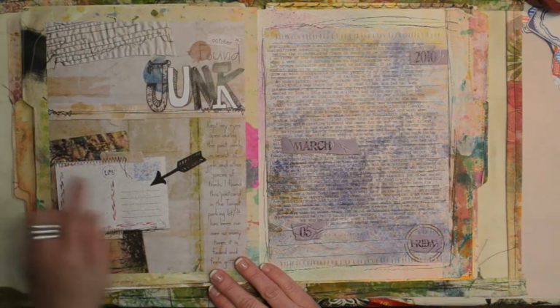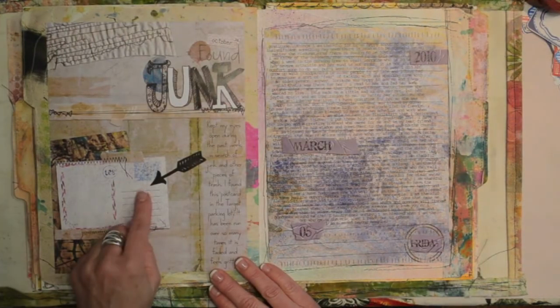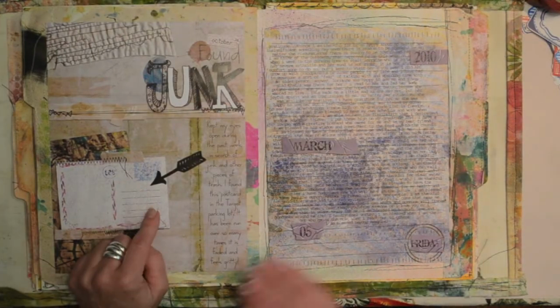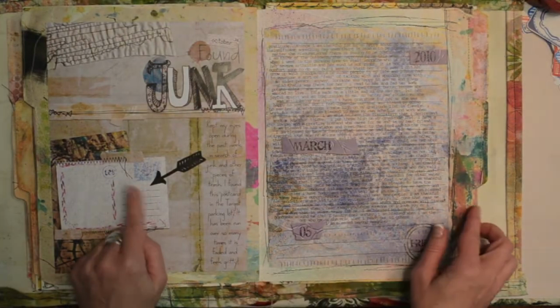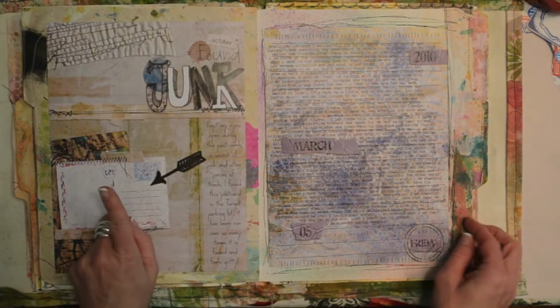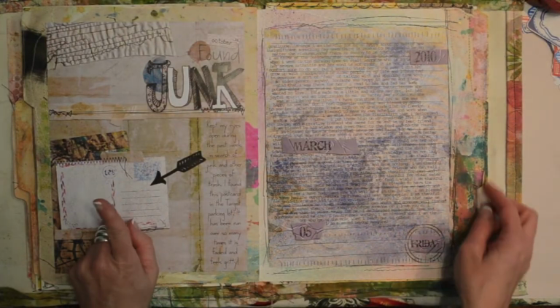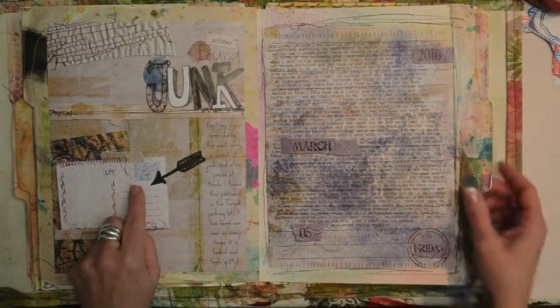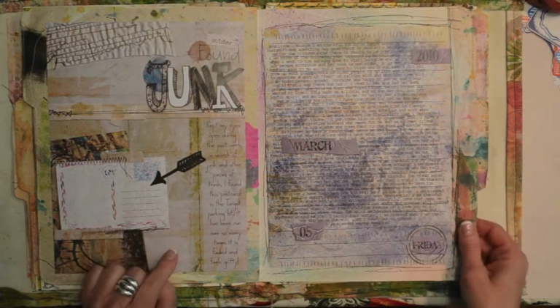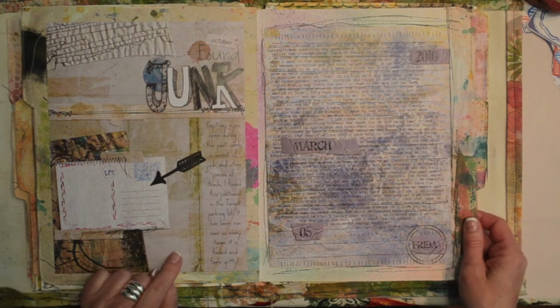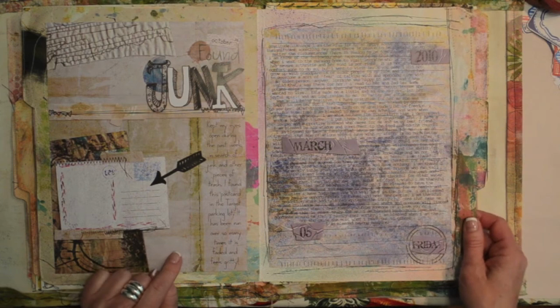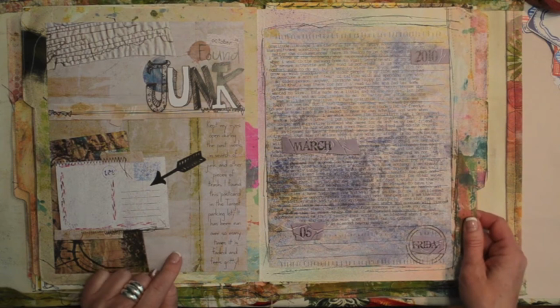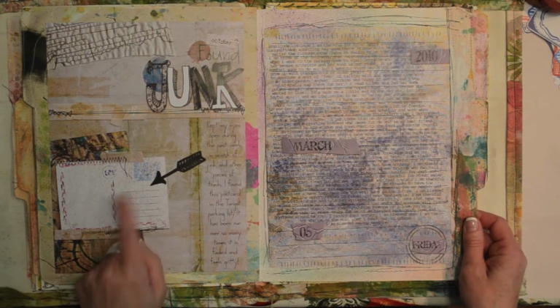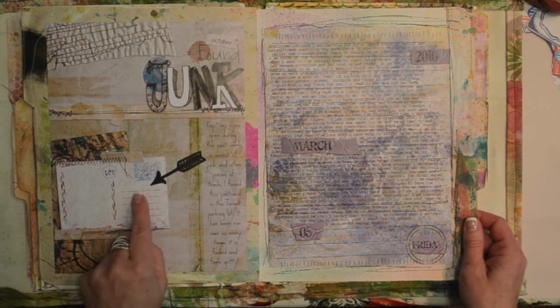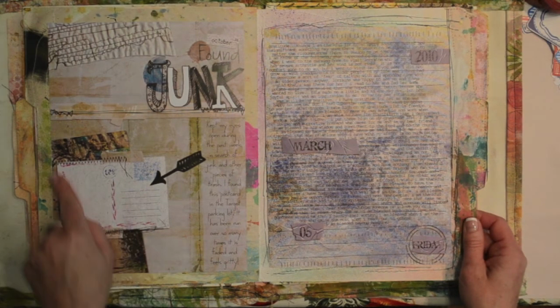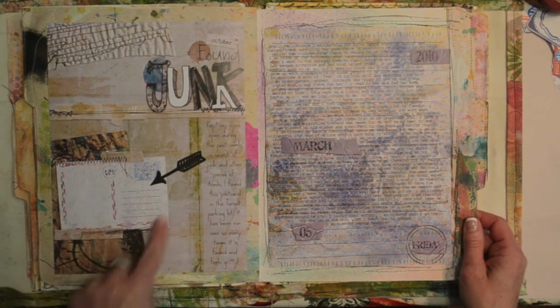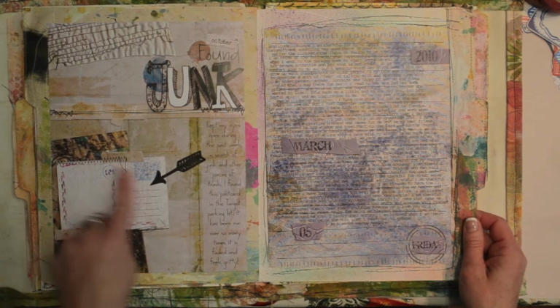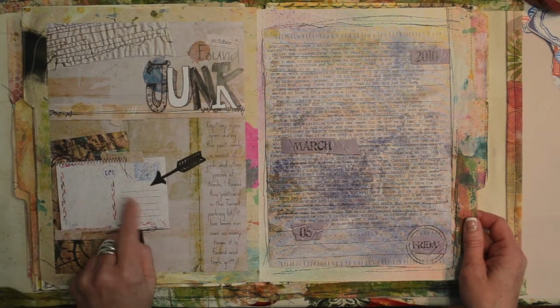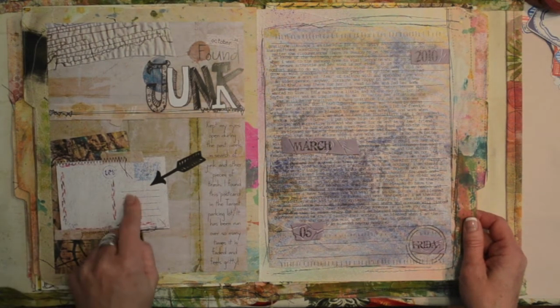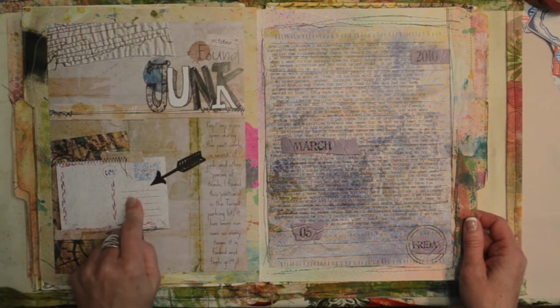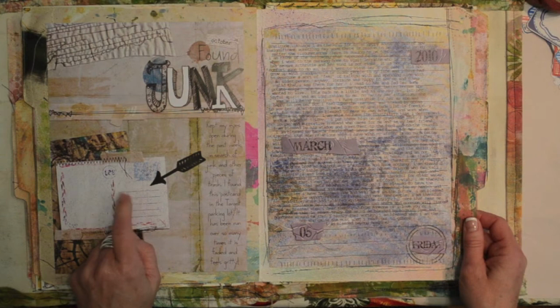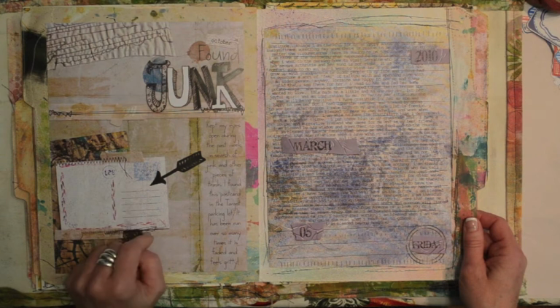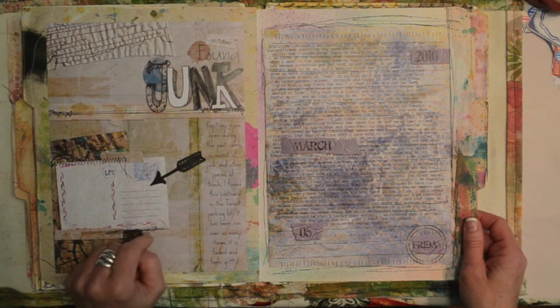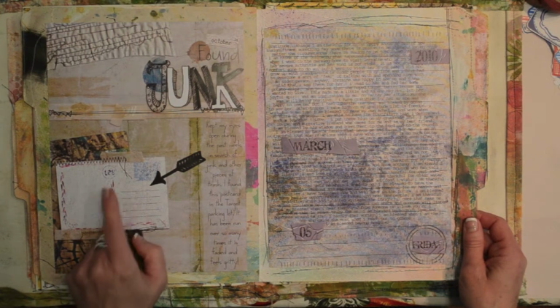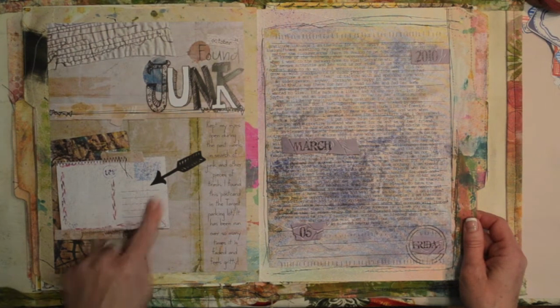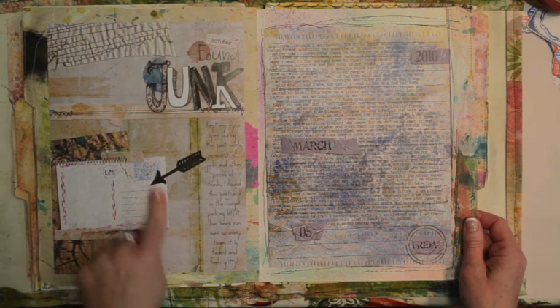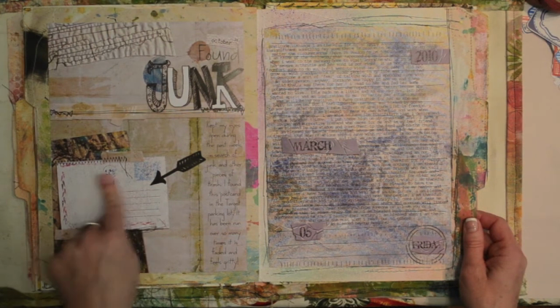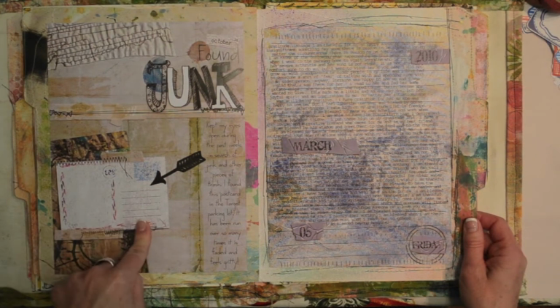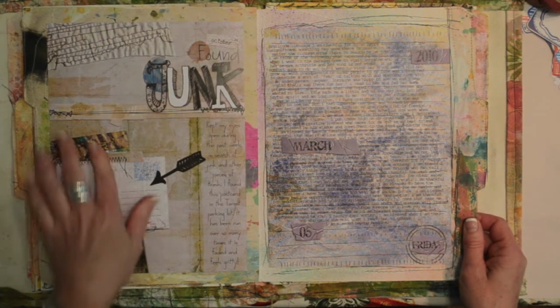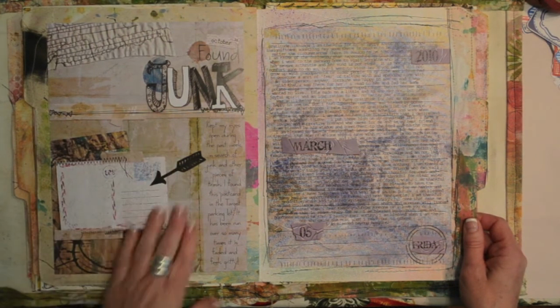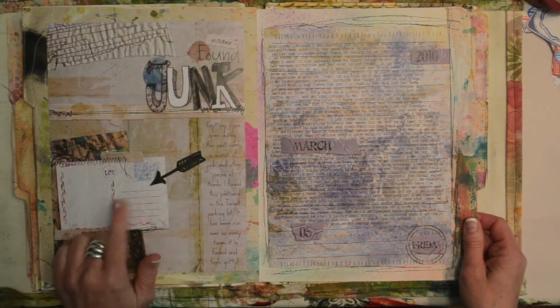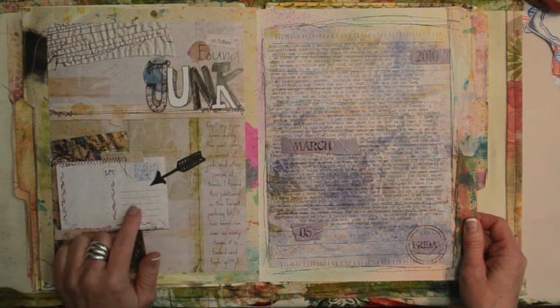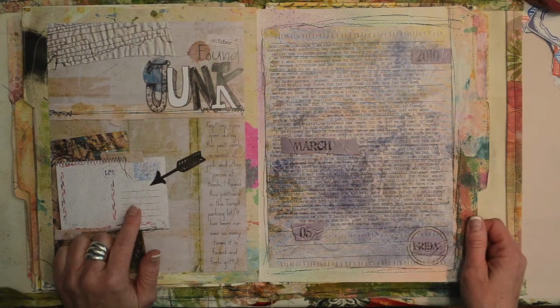I think for this one we had to find a piece of junk somewhere. I found this in the Target parking lot — it was a postcard with an ostrich on the back, really worn out. I scanned it in and then did this one digitally.